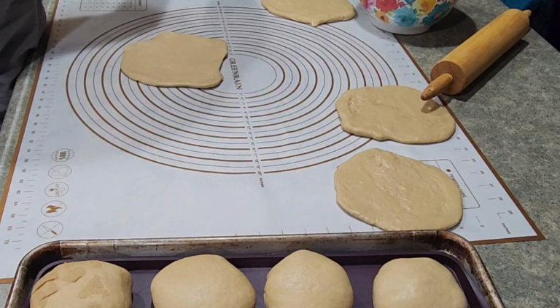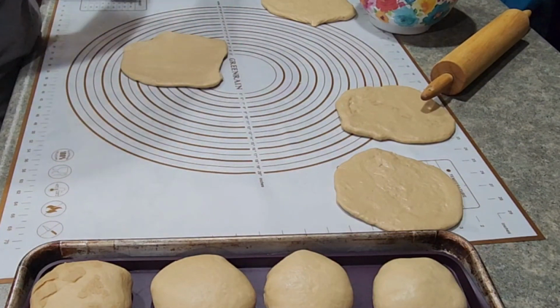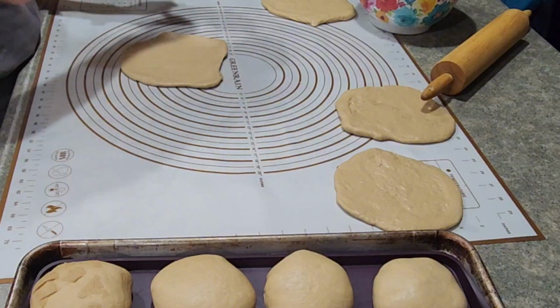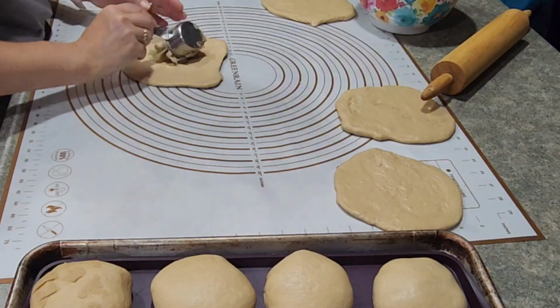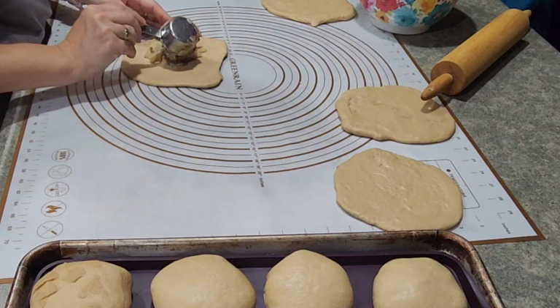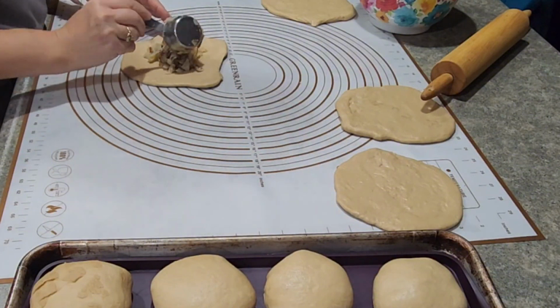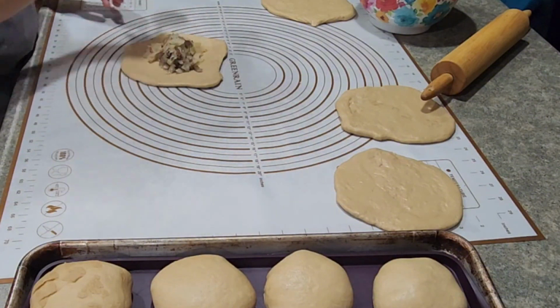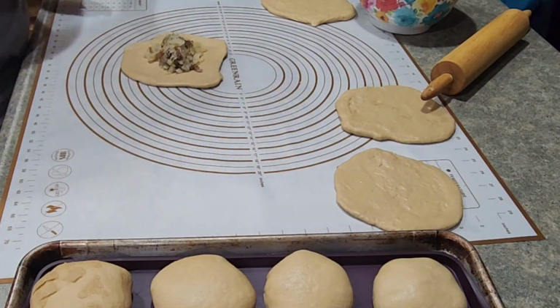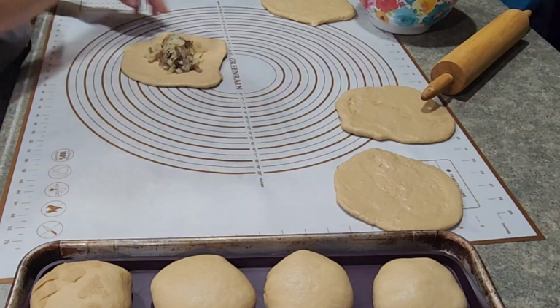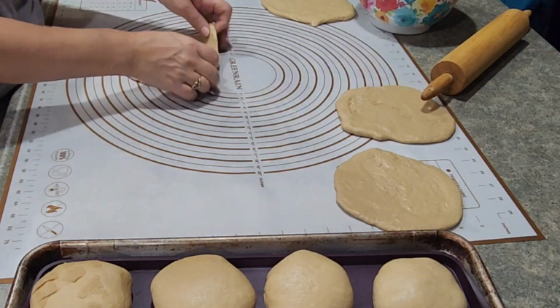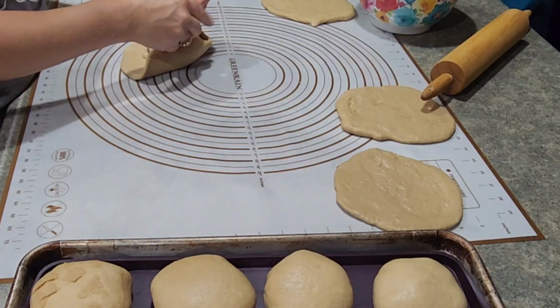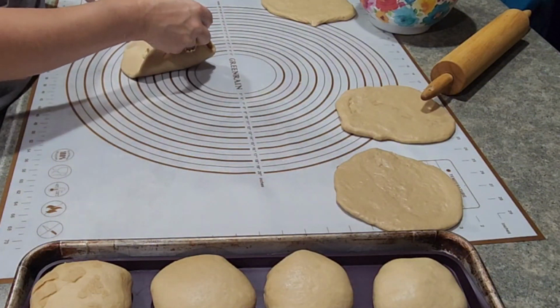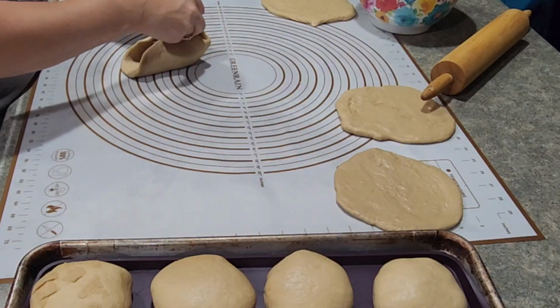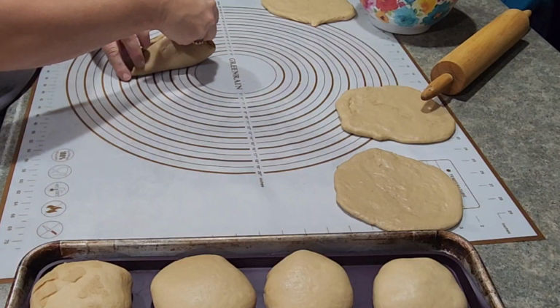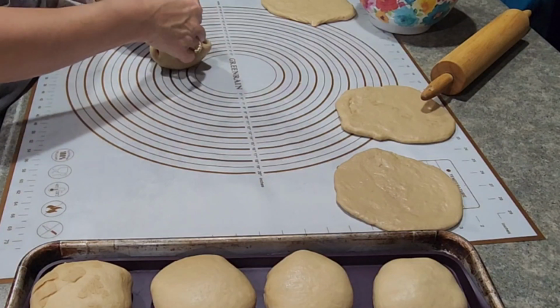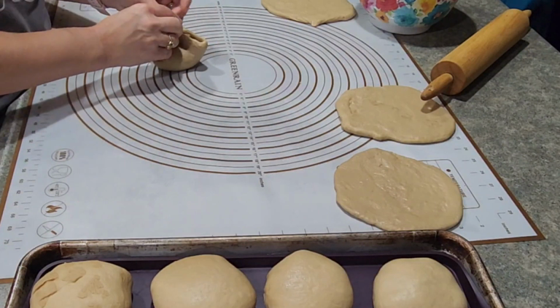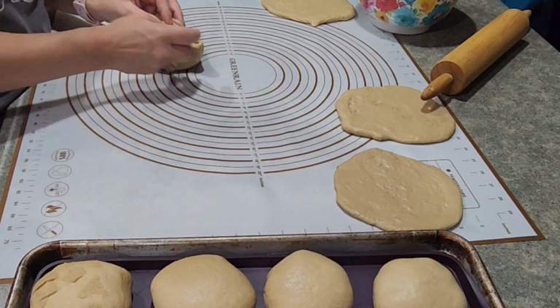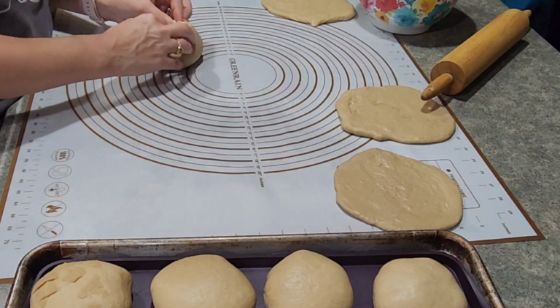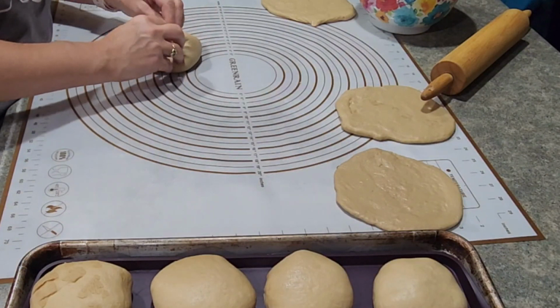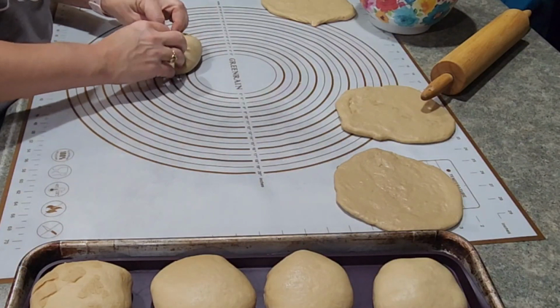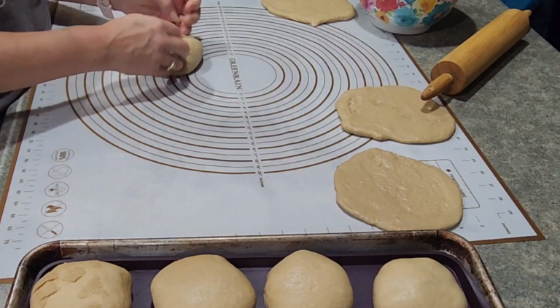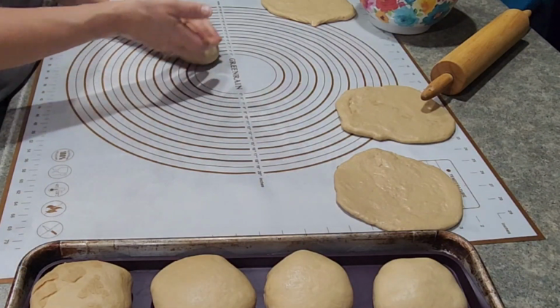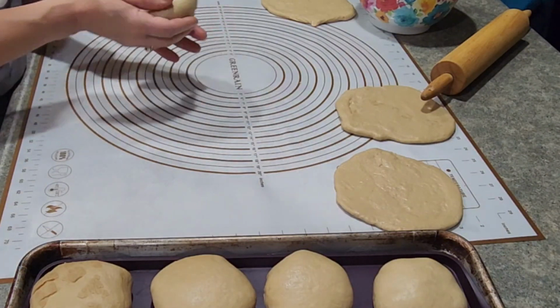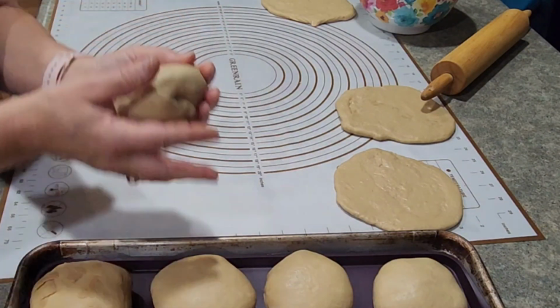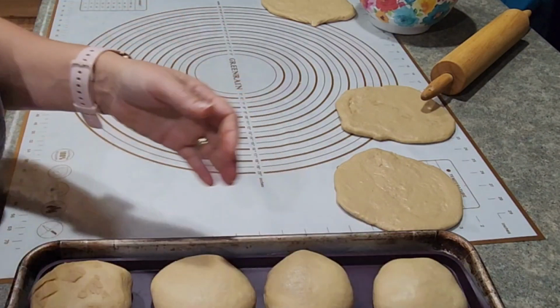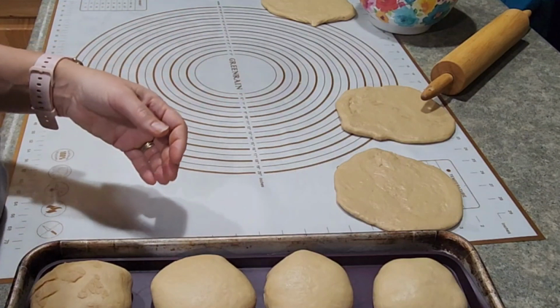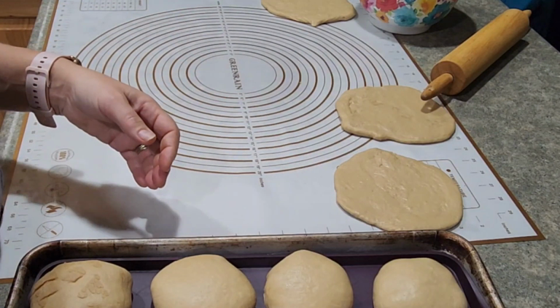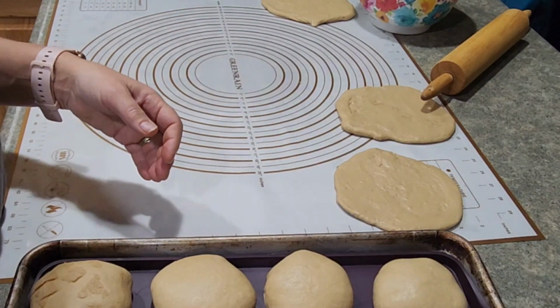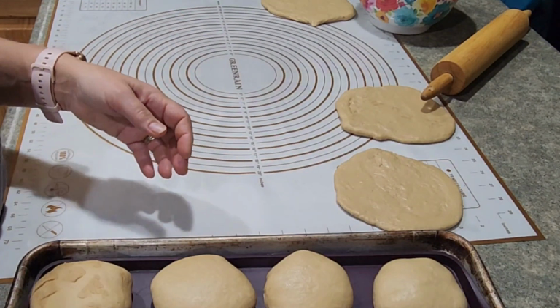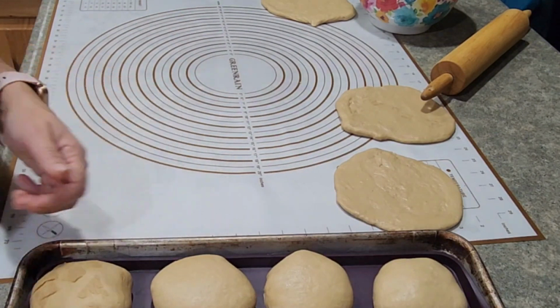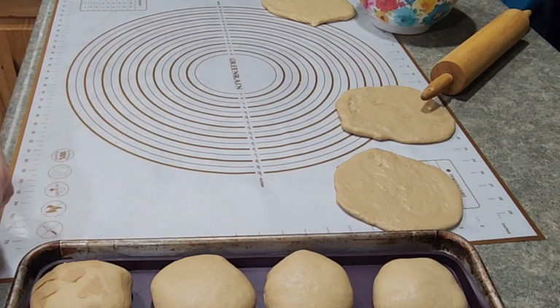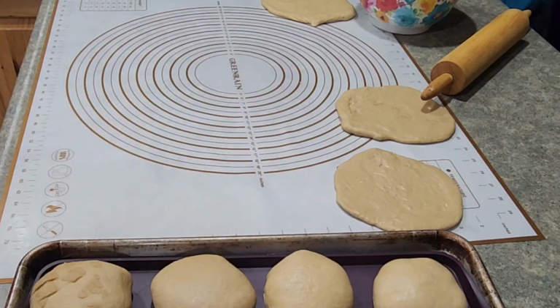This silicone mat that I found on Amazon is so awesome. We now use it whenever making cinnamon rolls or different baked goods, as it keeps the counter clean and is easy to work with. I have to flour everything so much less.